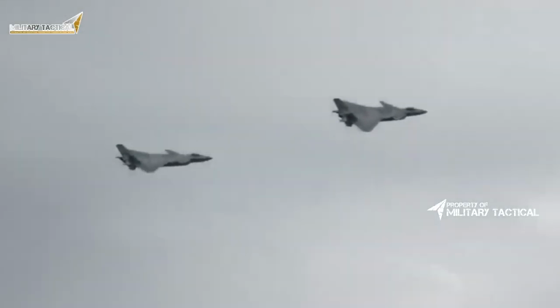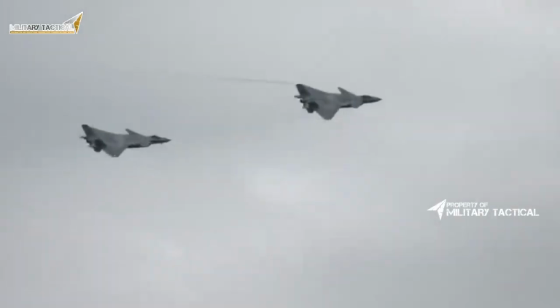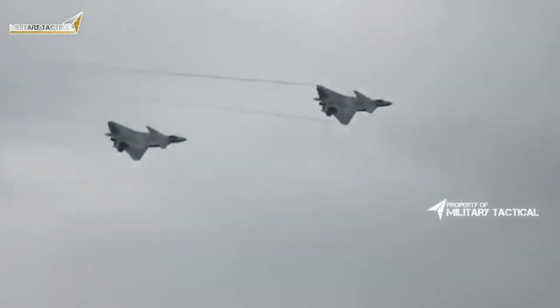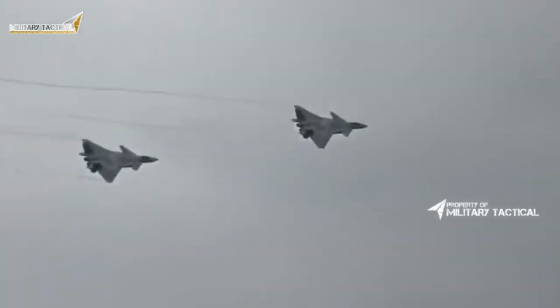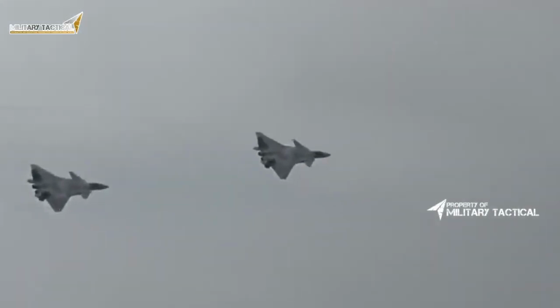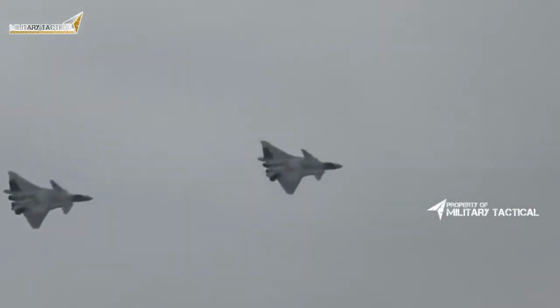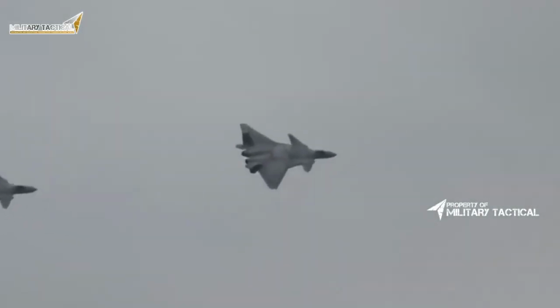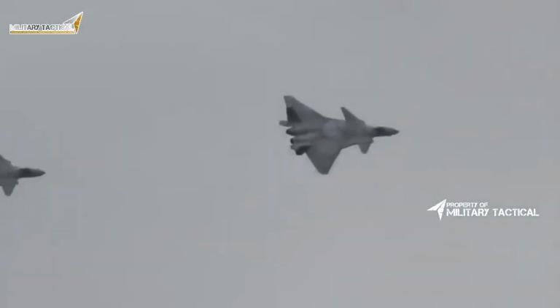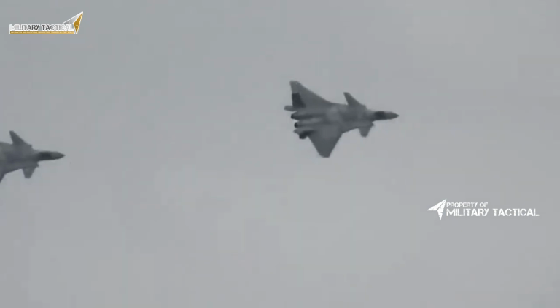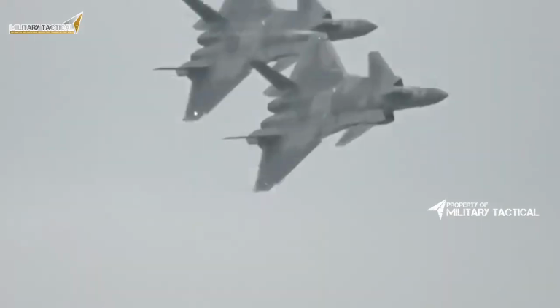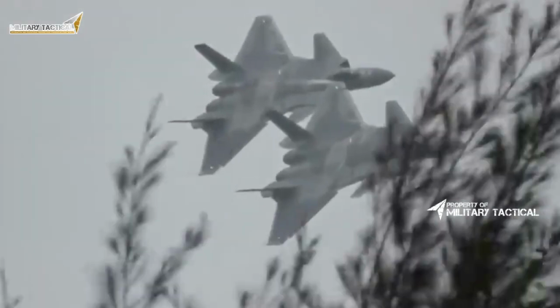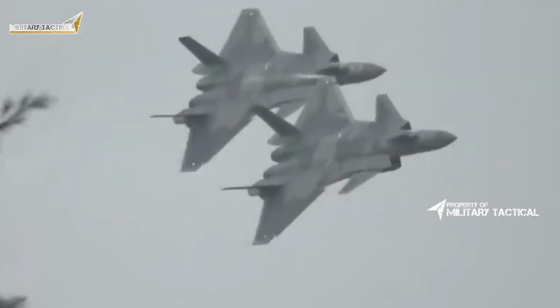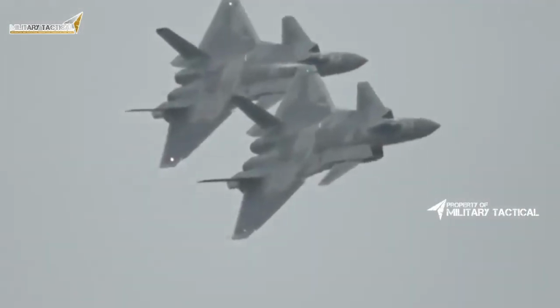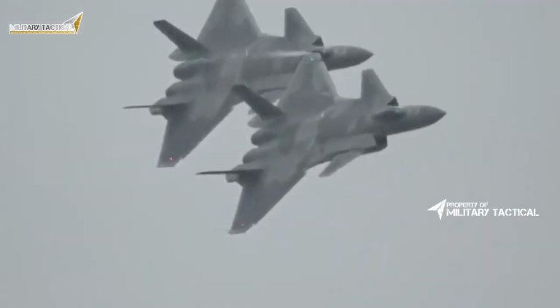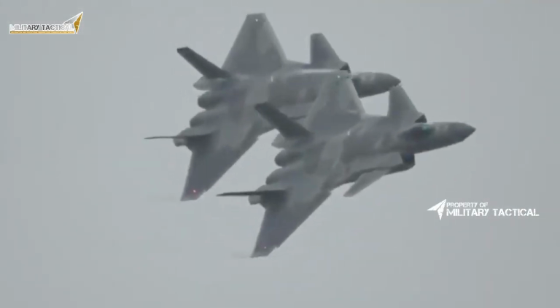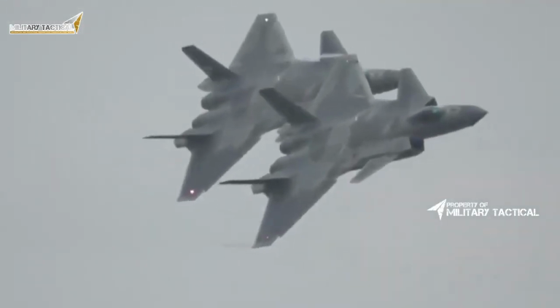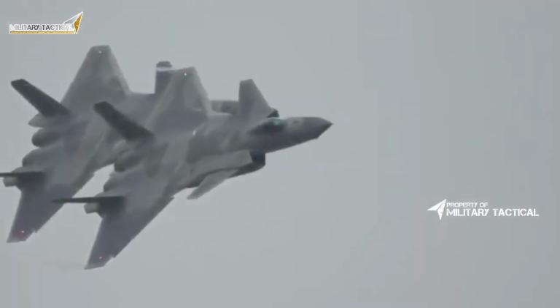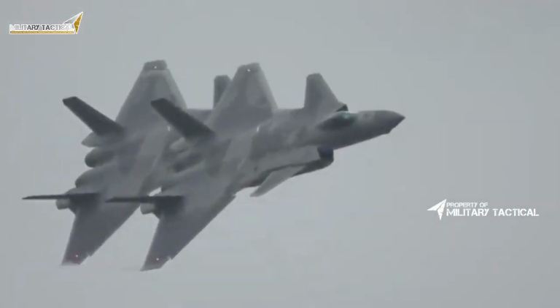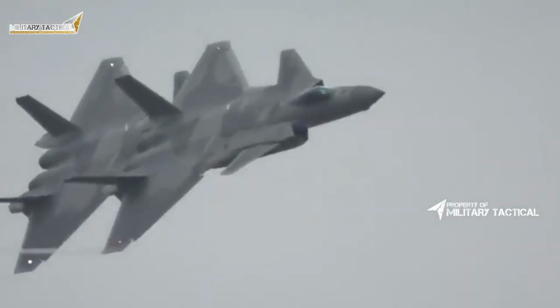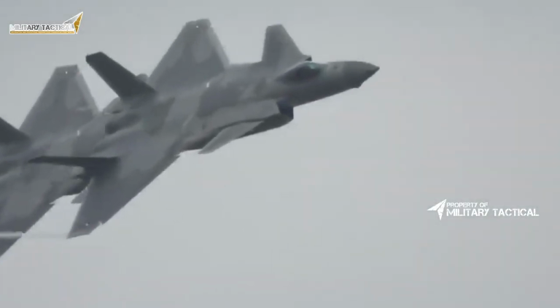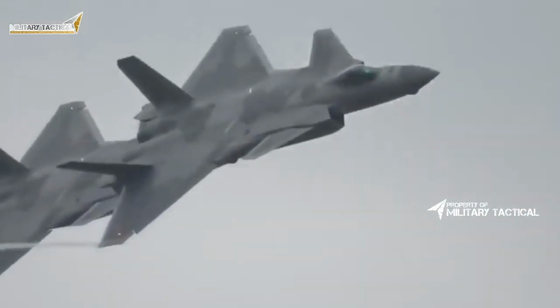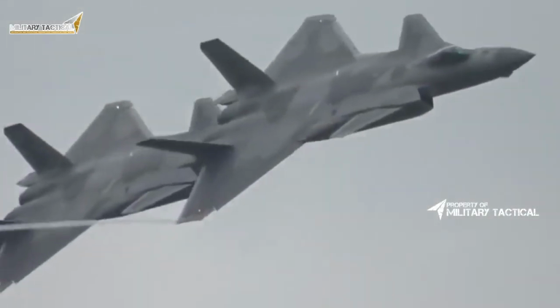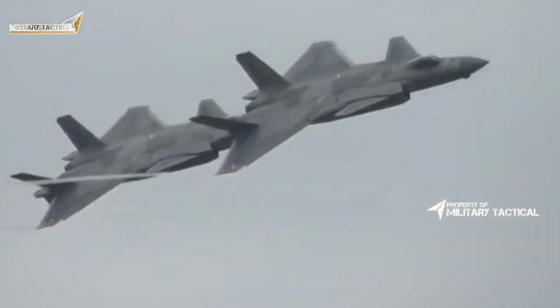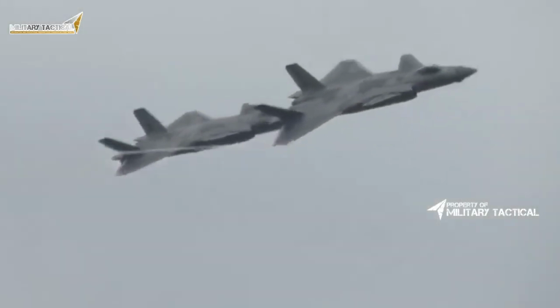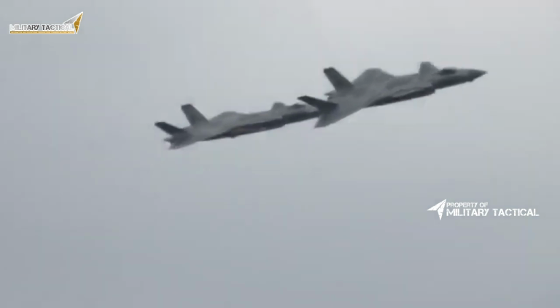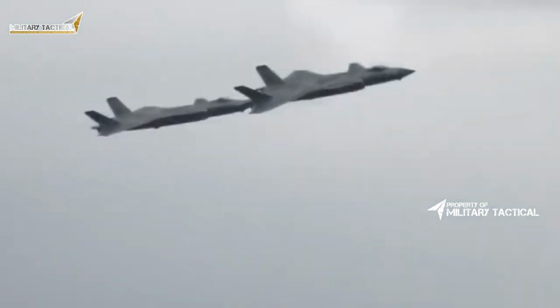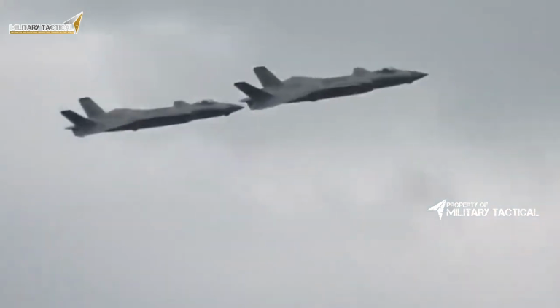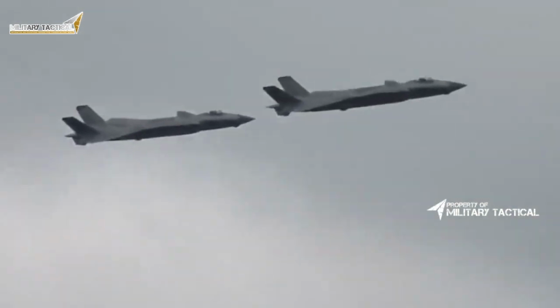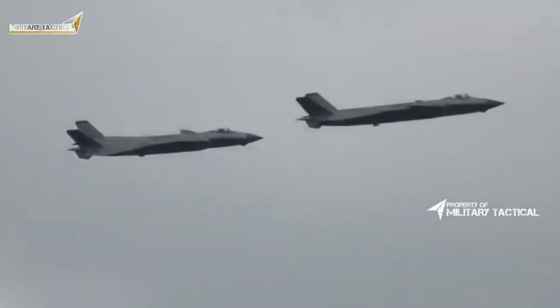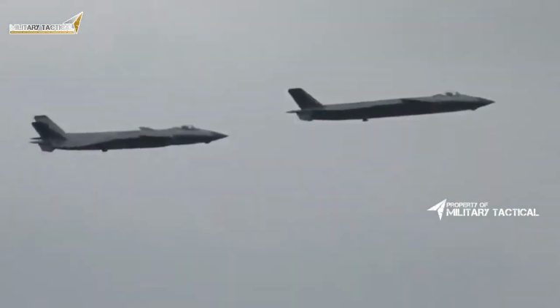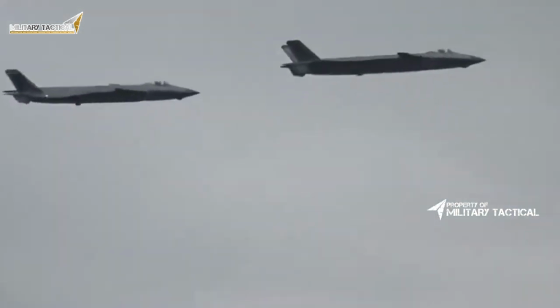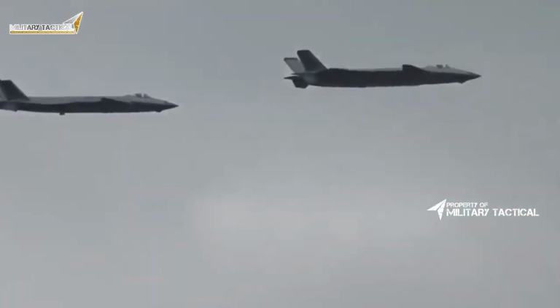Theoretically, with the upgraded engine, the J-20 should be able to travel supersonically, but even then it will undoubtedly lack the Su-57's maneuverability.